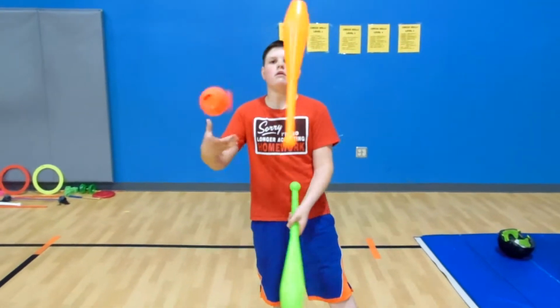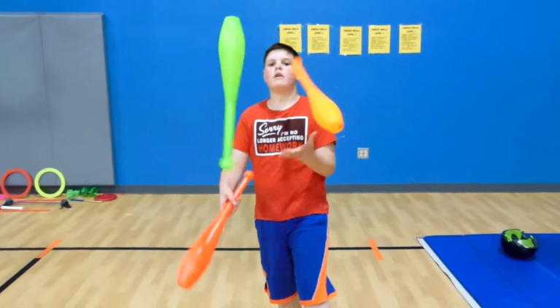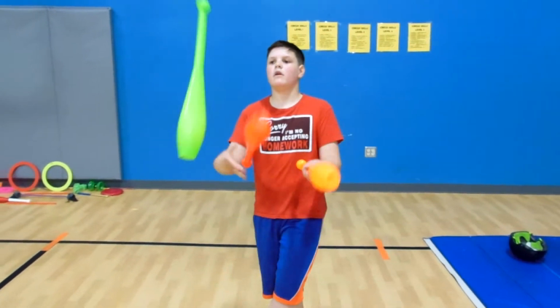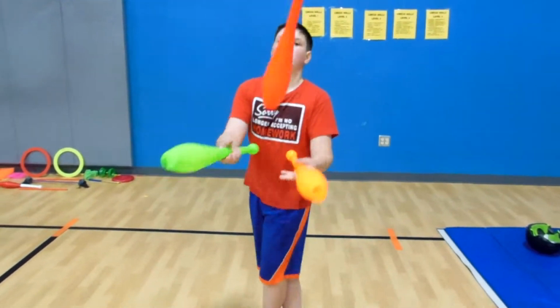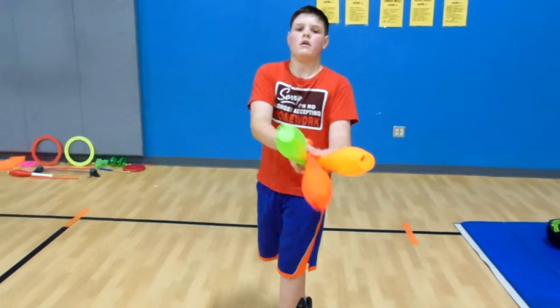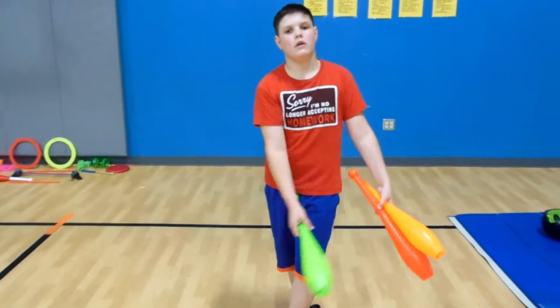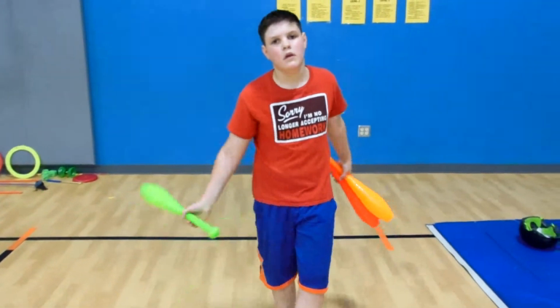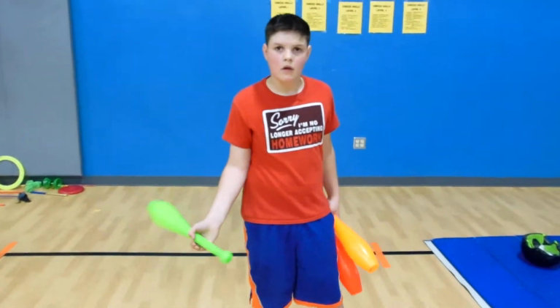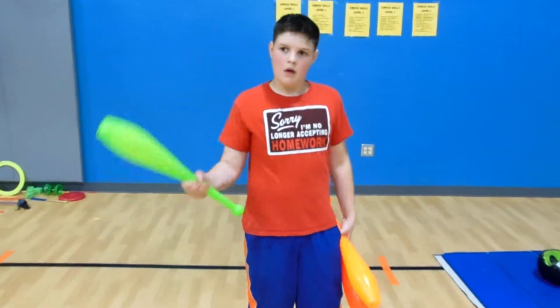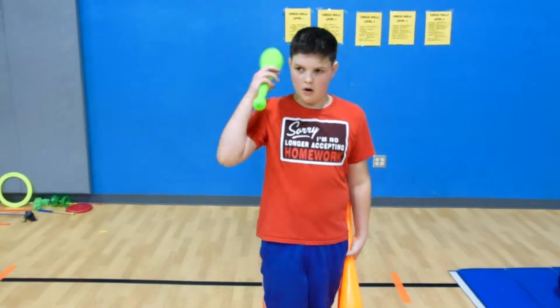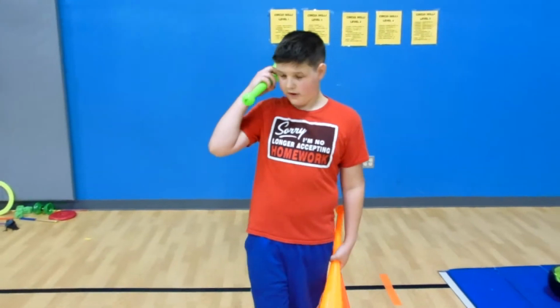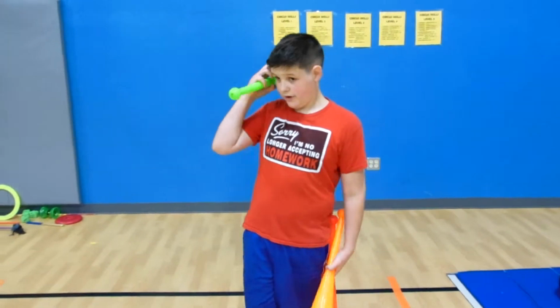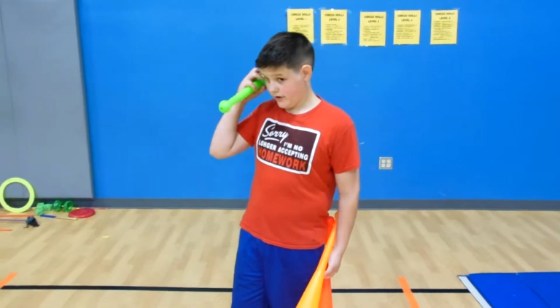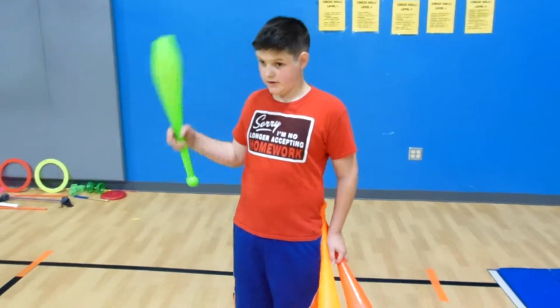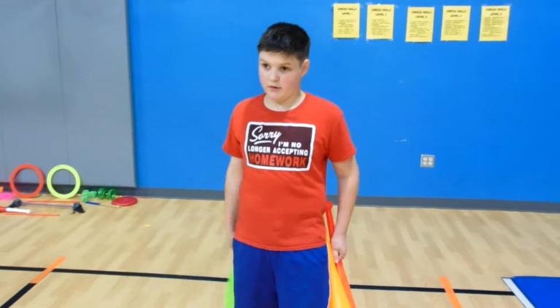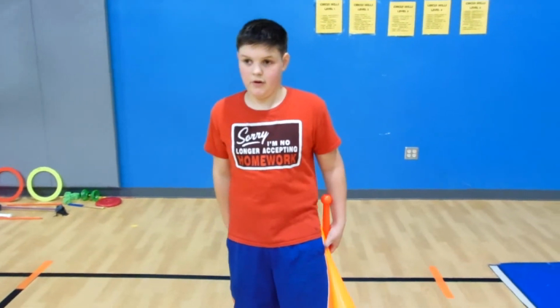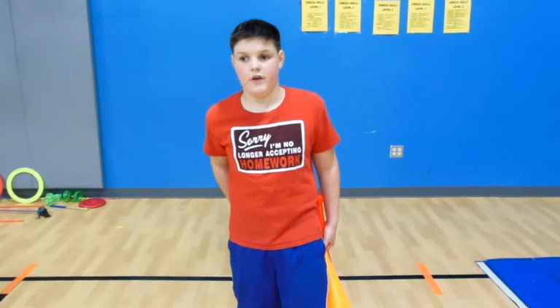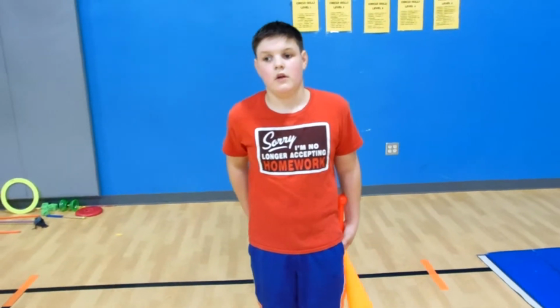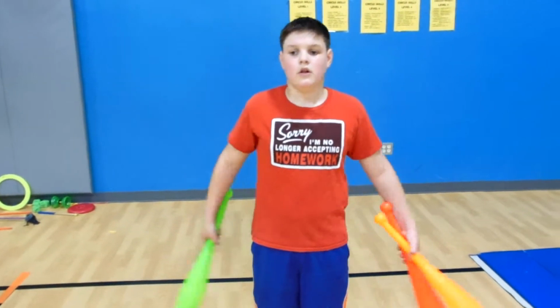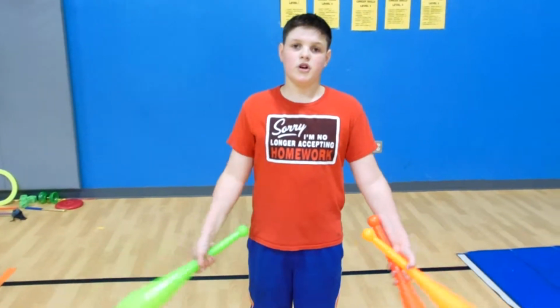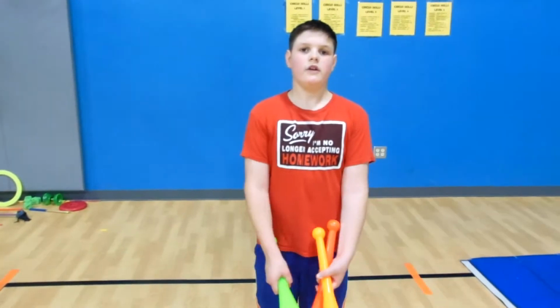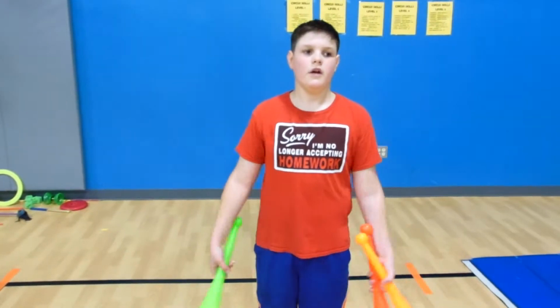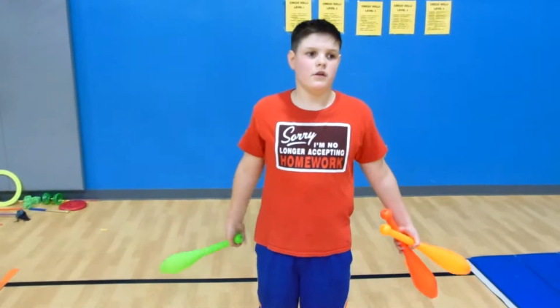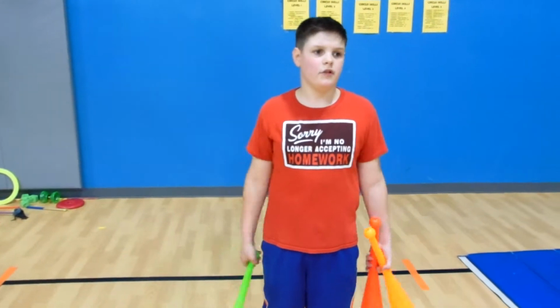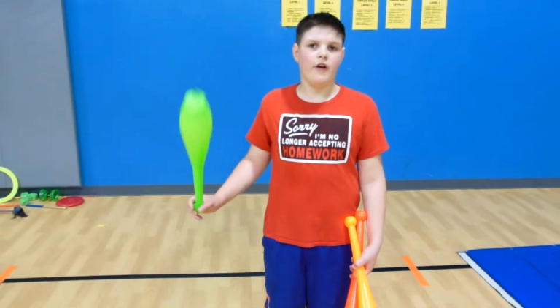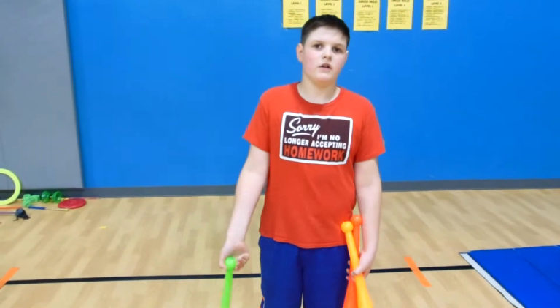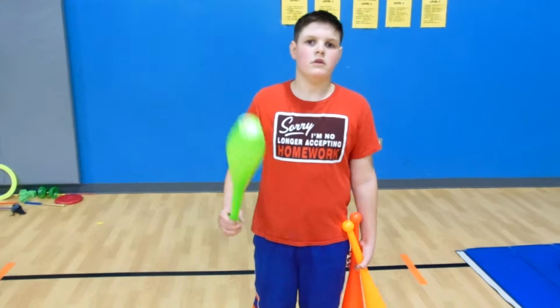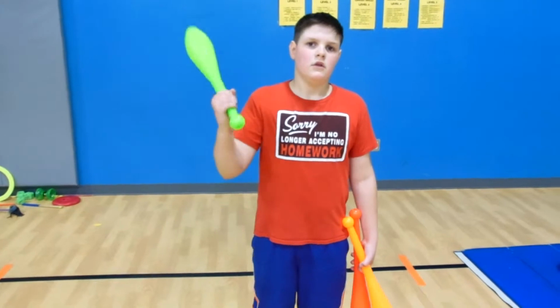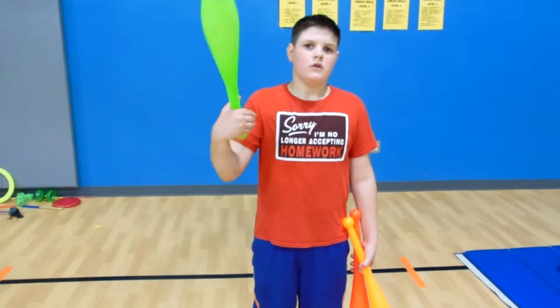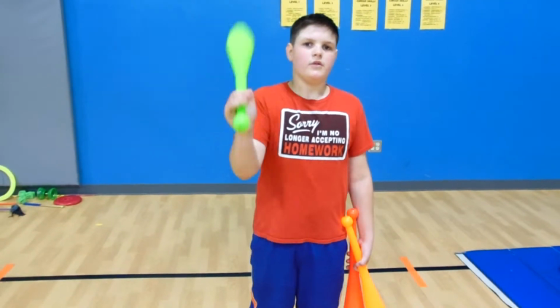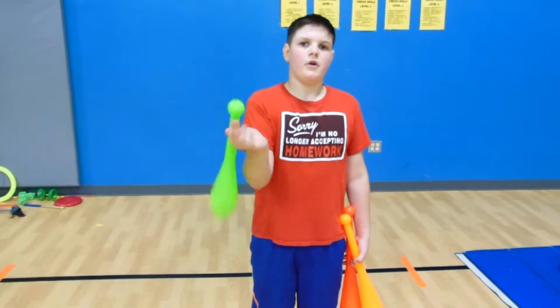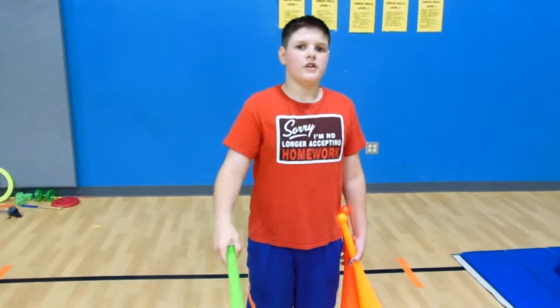Okay, Vaden, tell us a little bit about what you're doing. What I will be doing is club juggling, under the leg, and a couple other tricks.